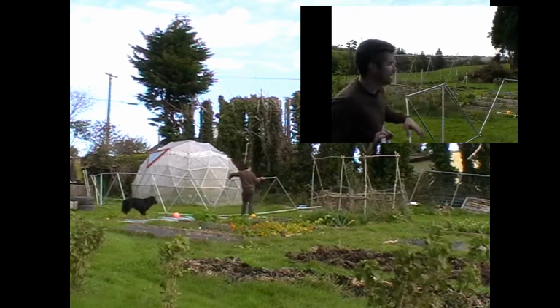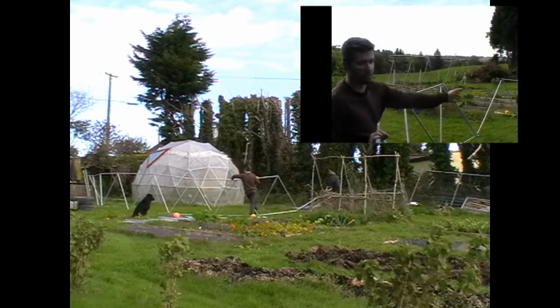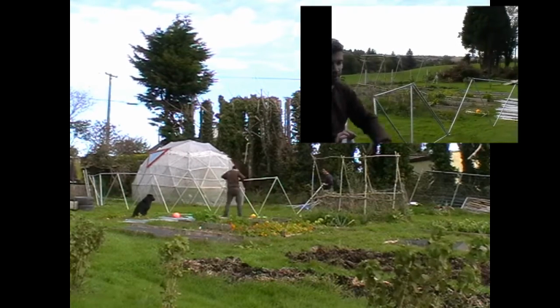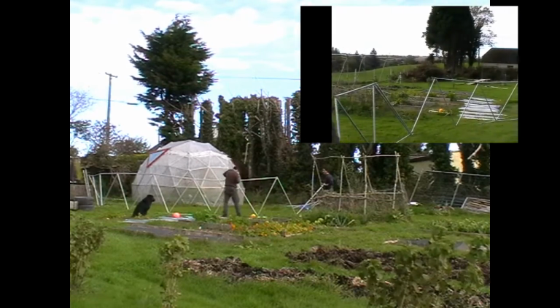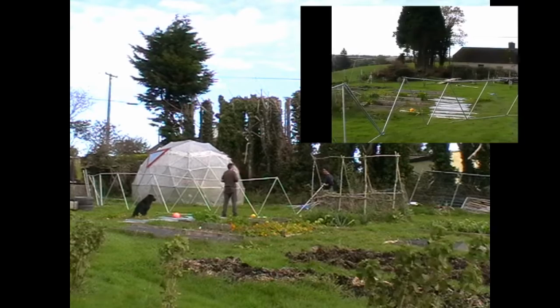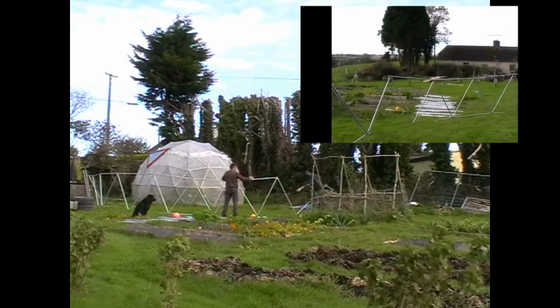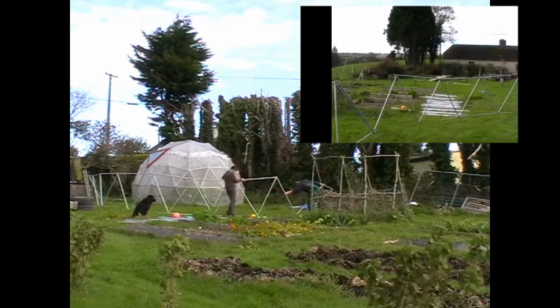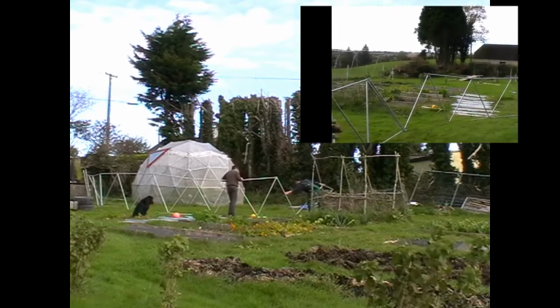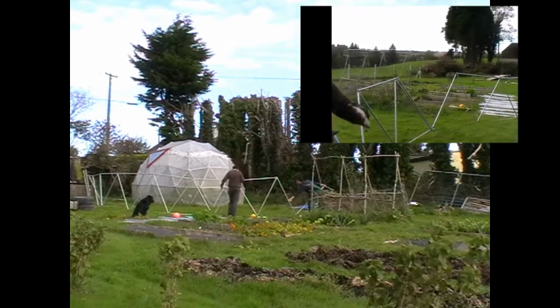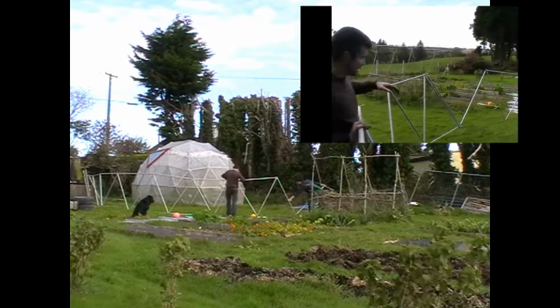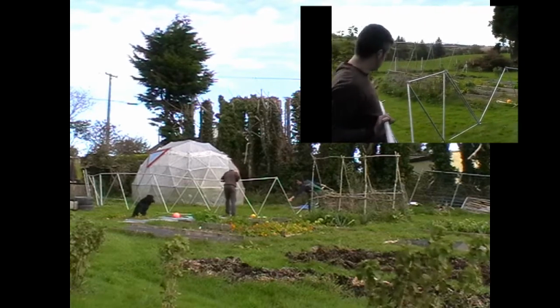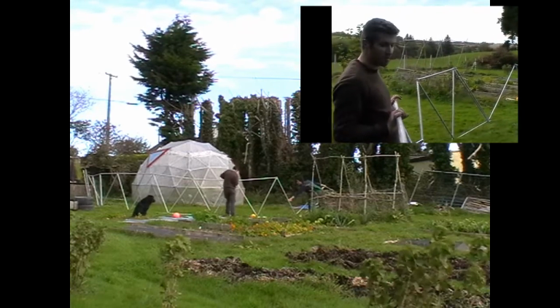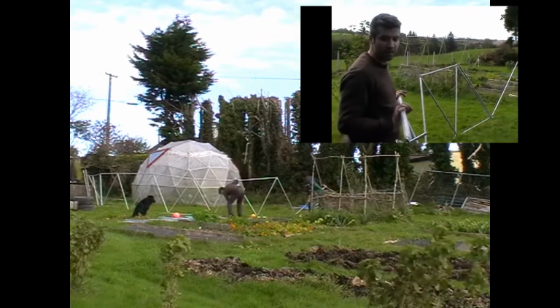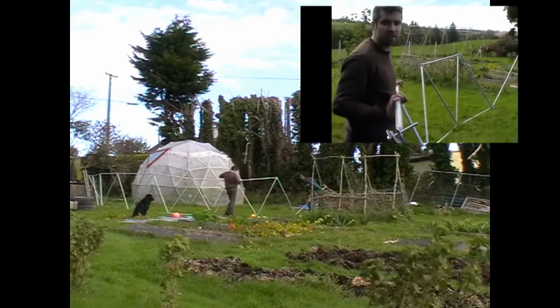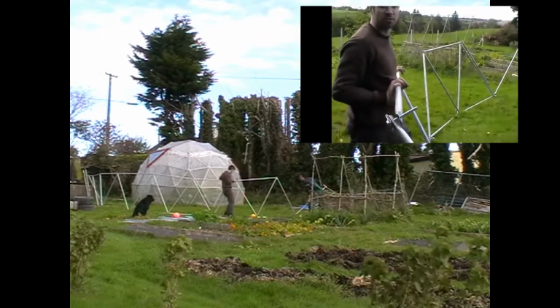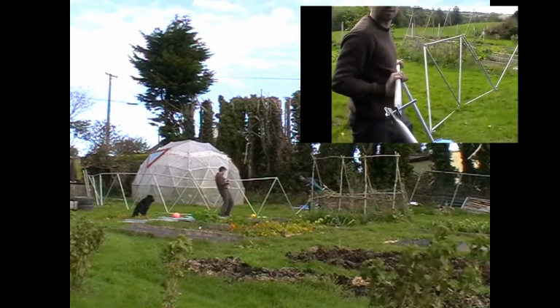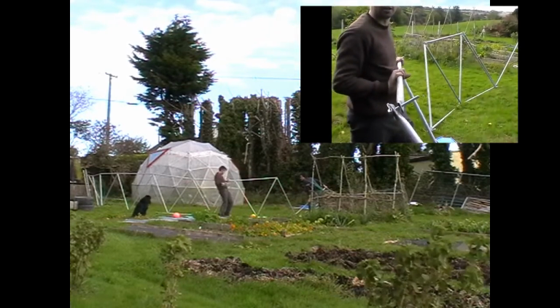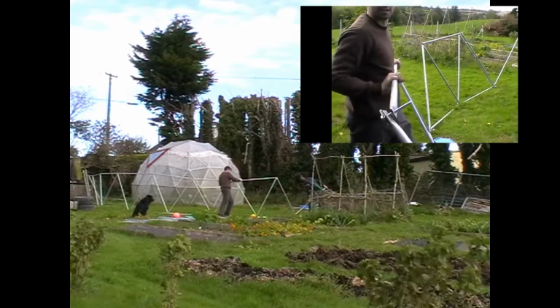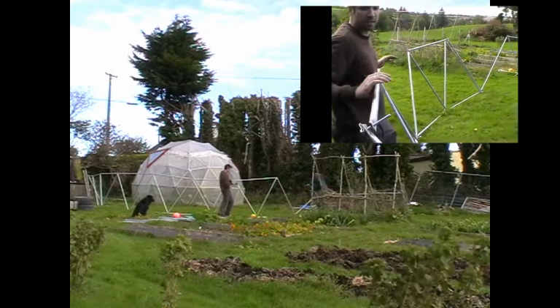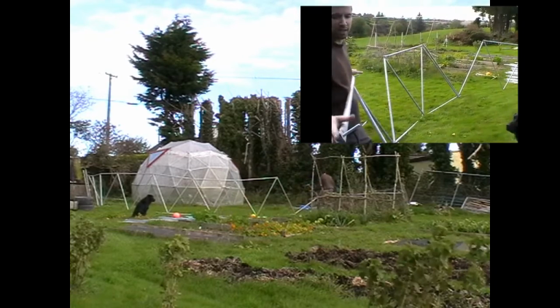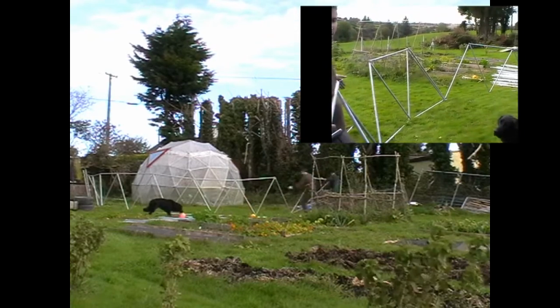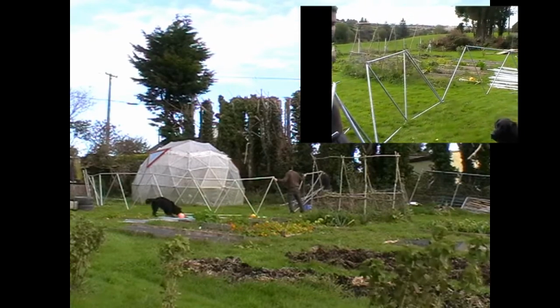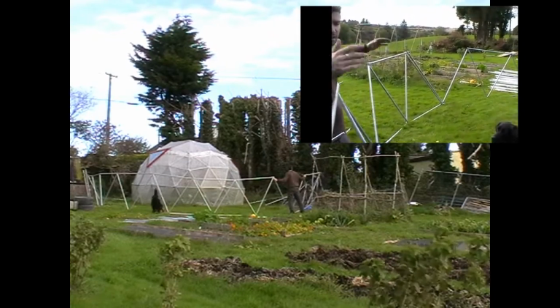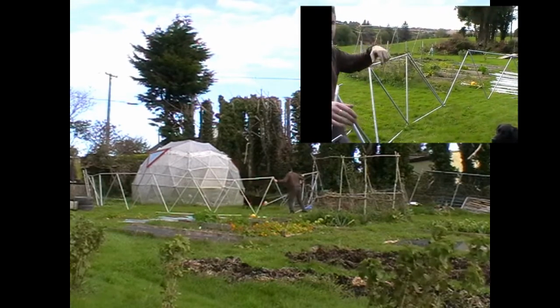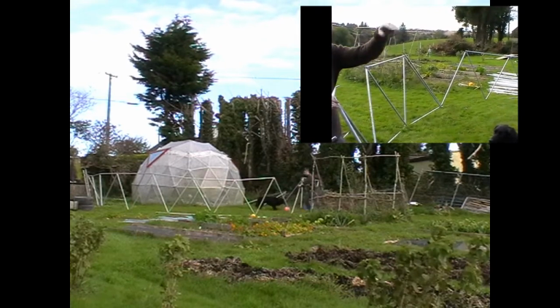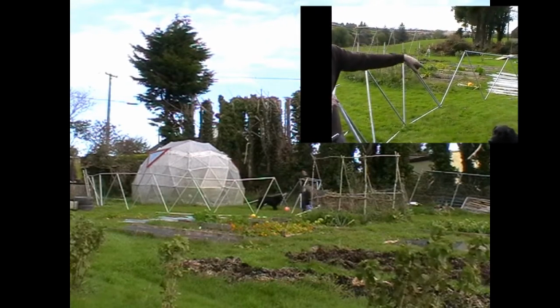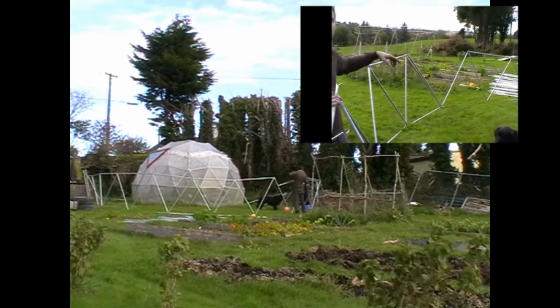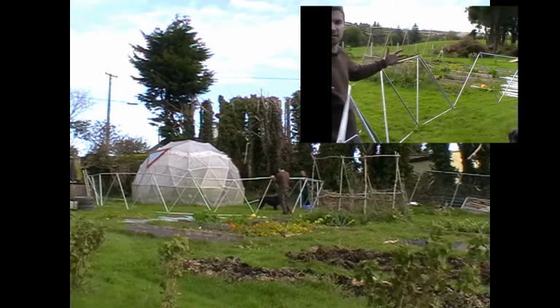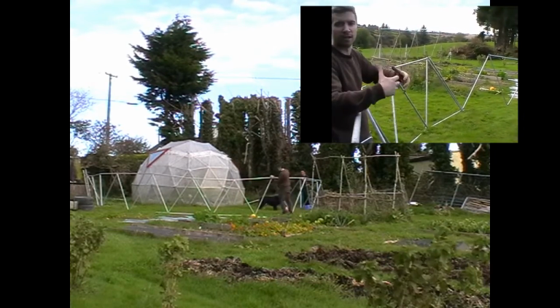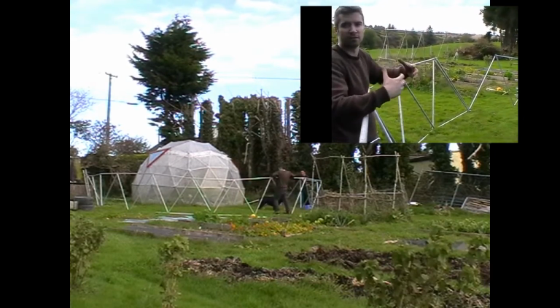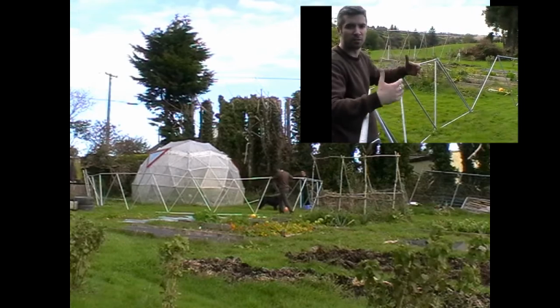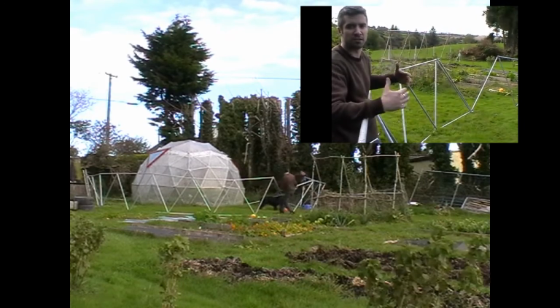We've assembled the bottom layer now — the bottom triangles — and we're joining them with the top bar every second one initially, to make the triangle strong. Then we're going to add every second one again, alternately, to pull that into a full upright circle.